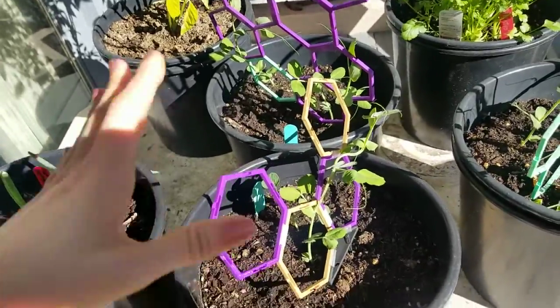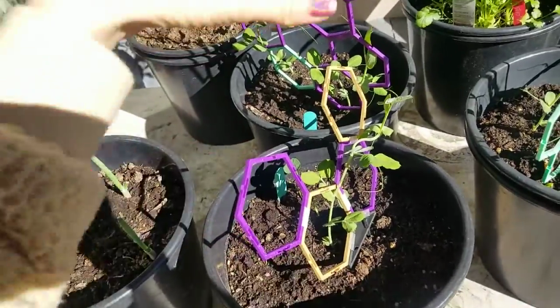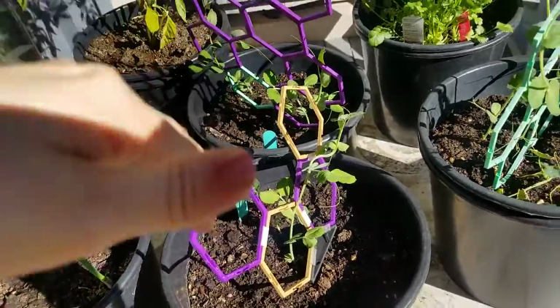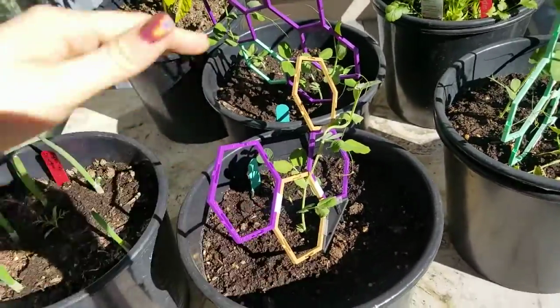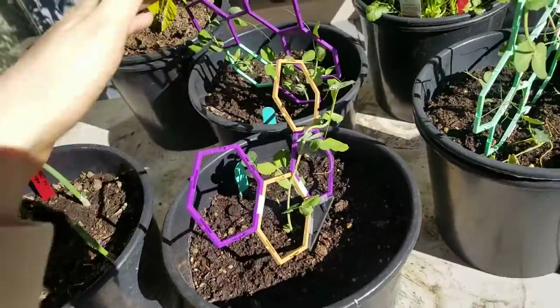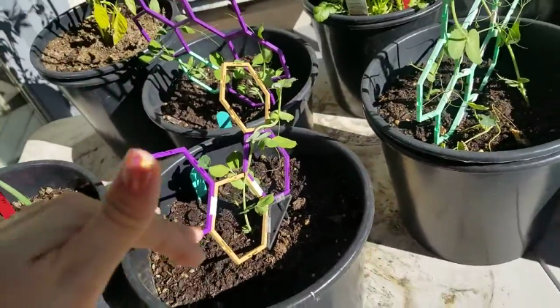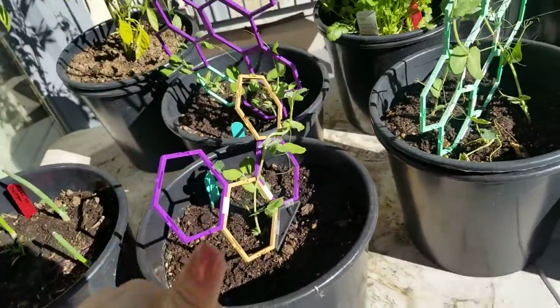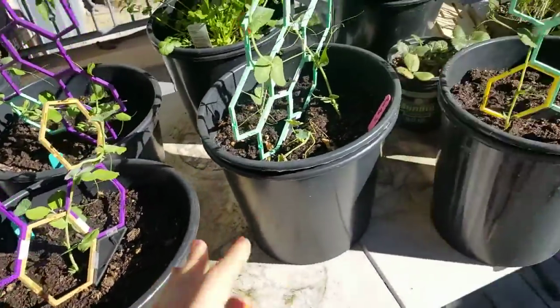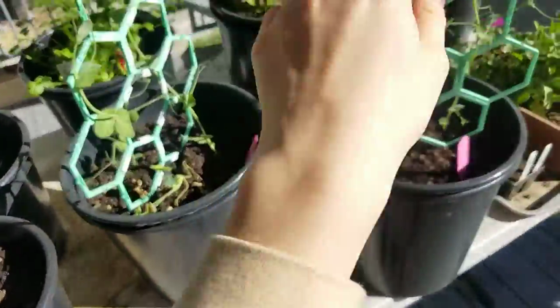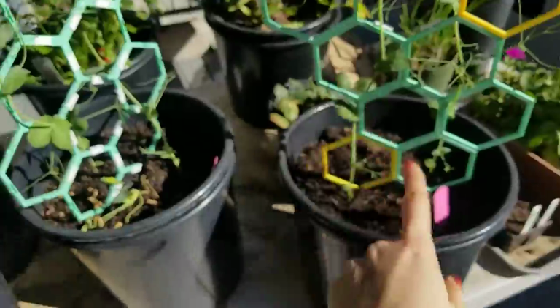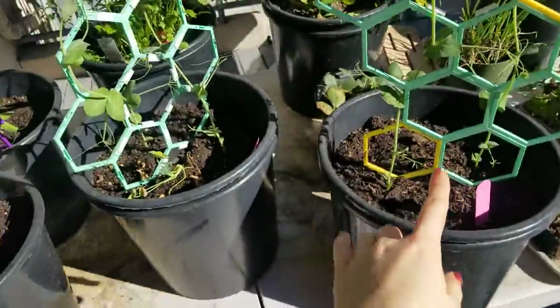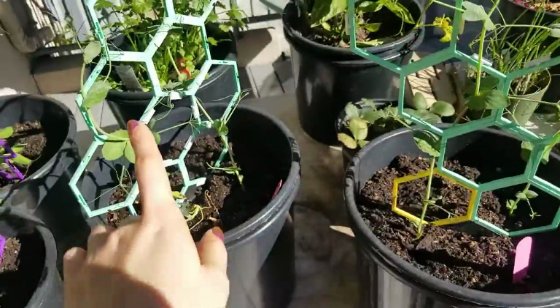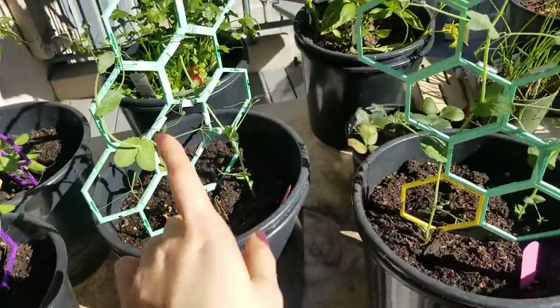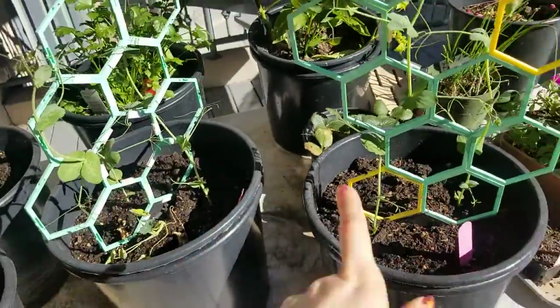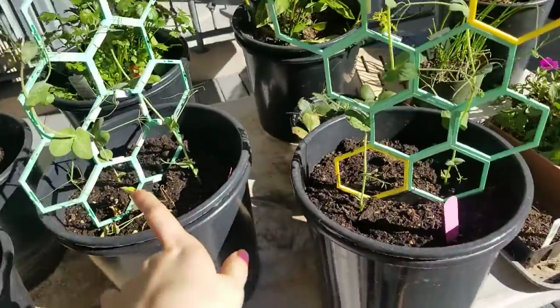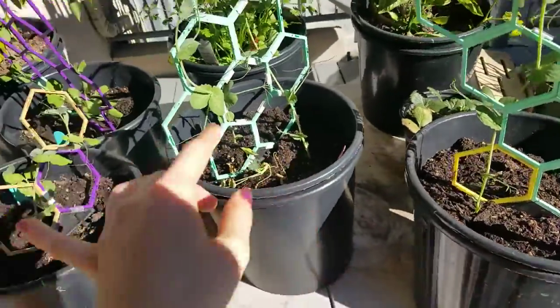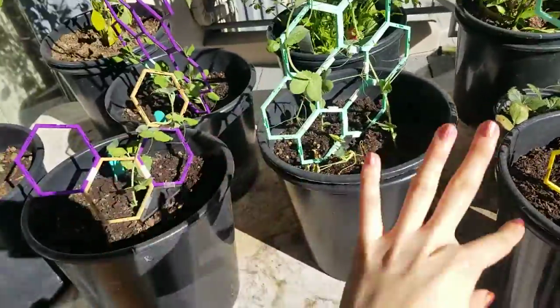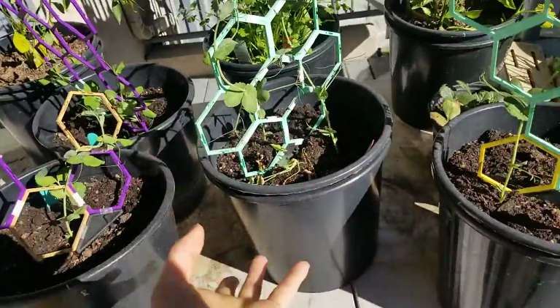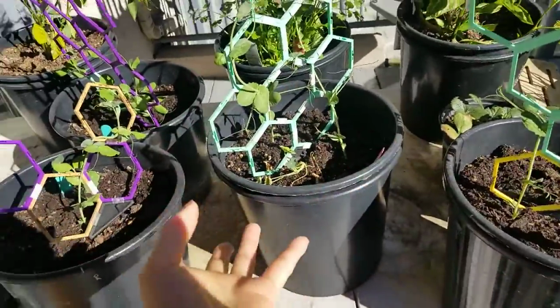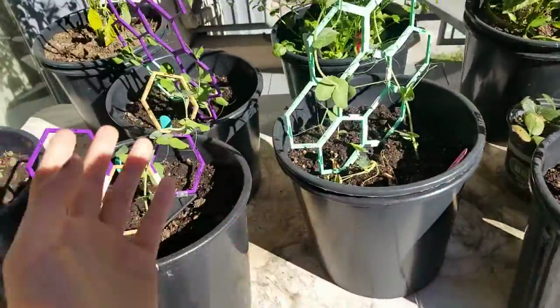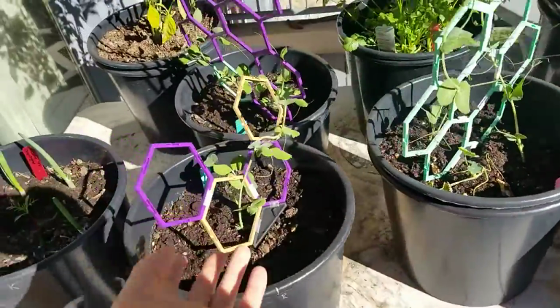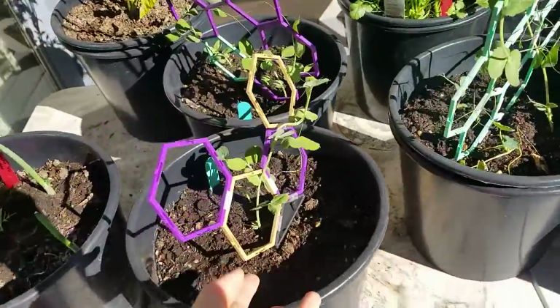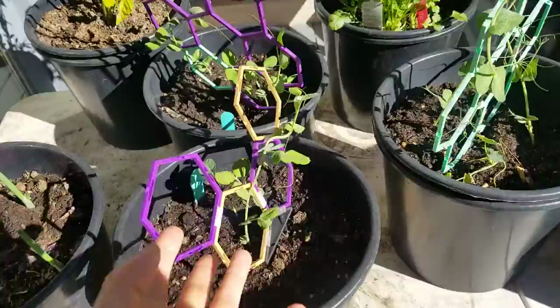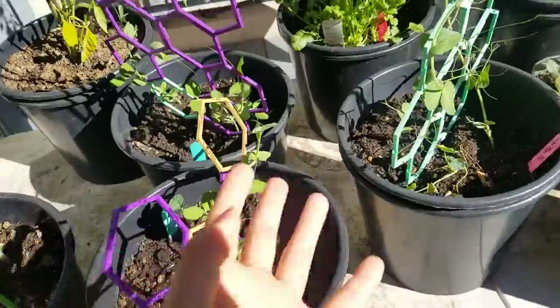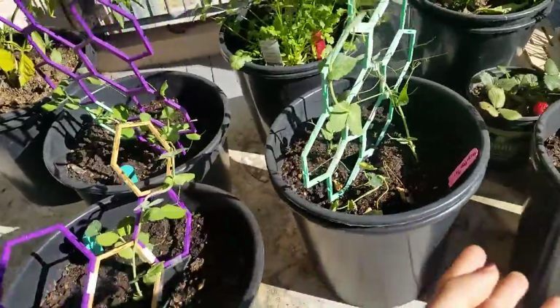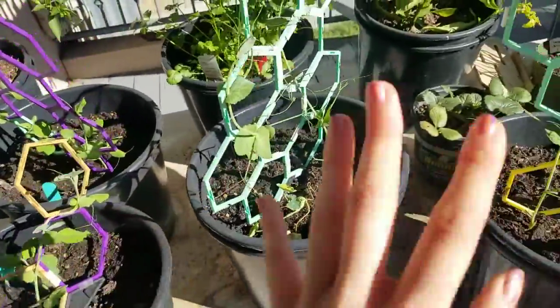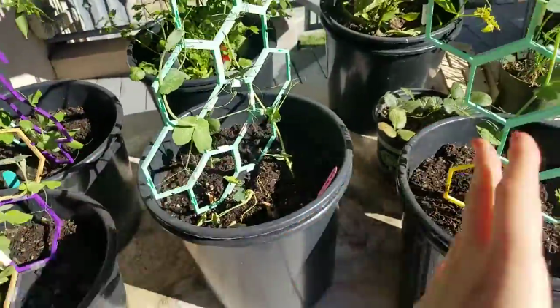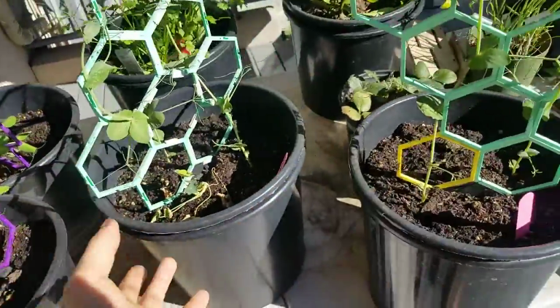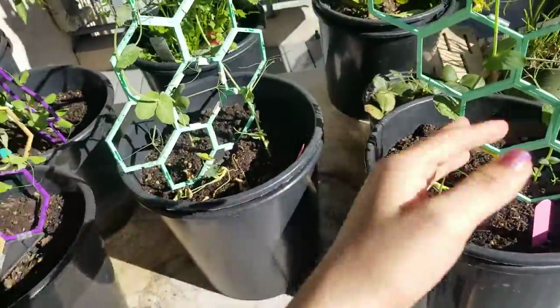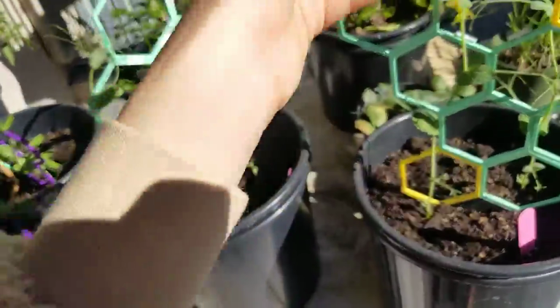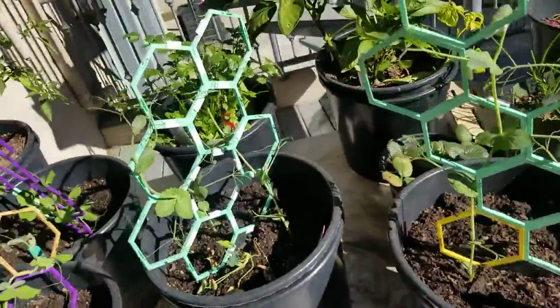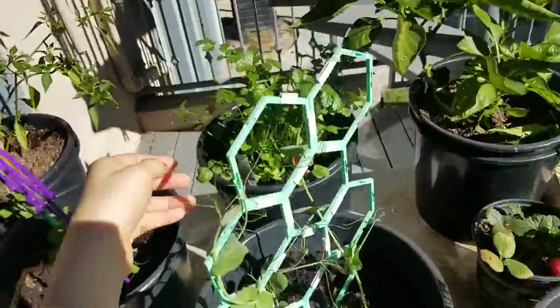These are pea plants. The purple trellis ones are regular sugar snap peas; the green trellises are purple sugar snap peas. I decided to invert the colors so it would be easier to find the peas on the trellis.